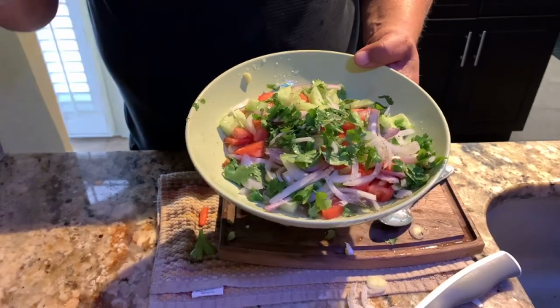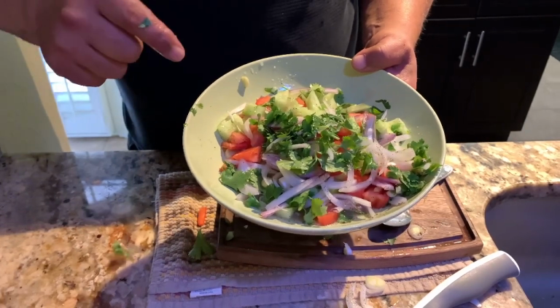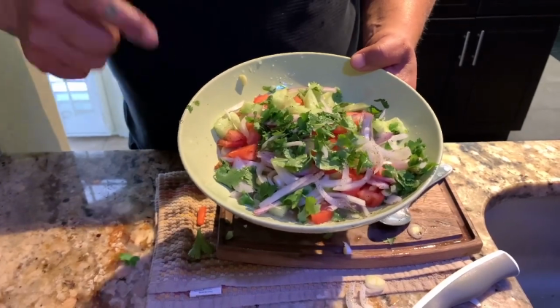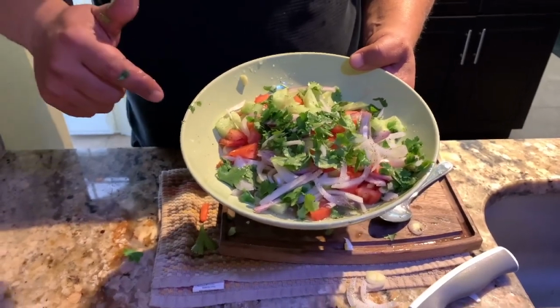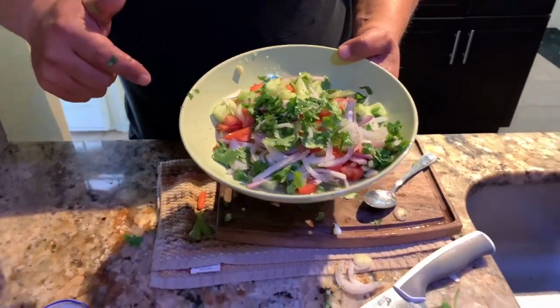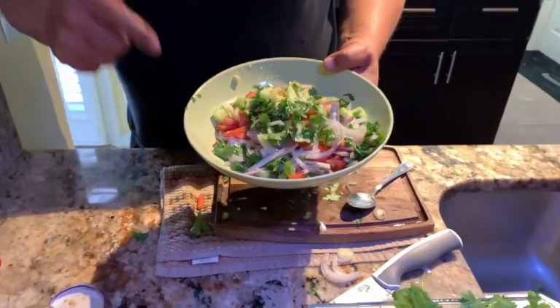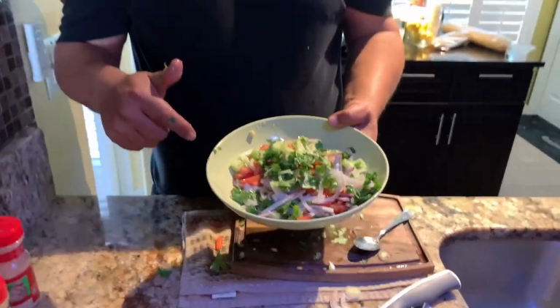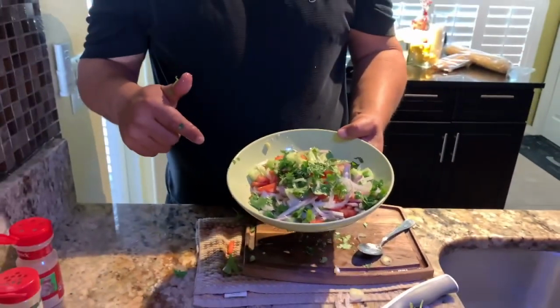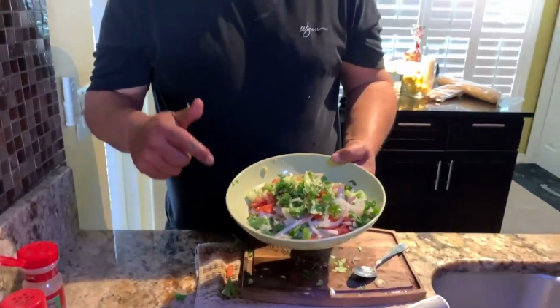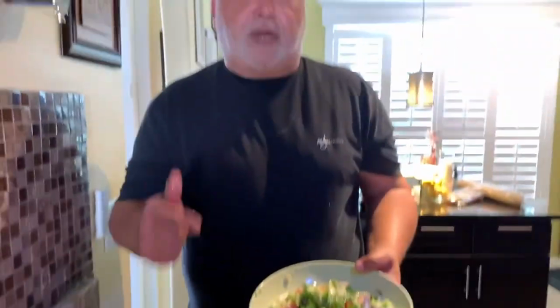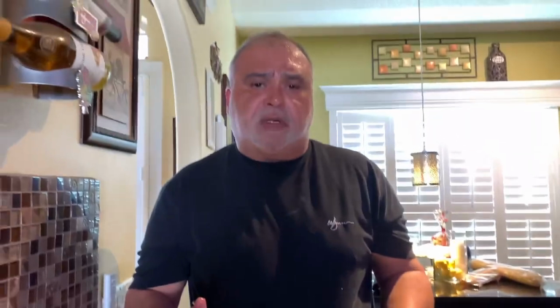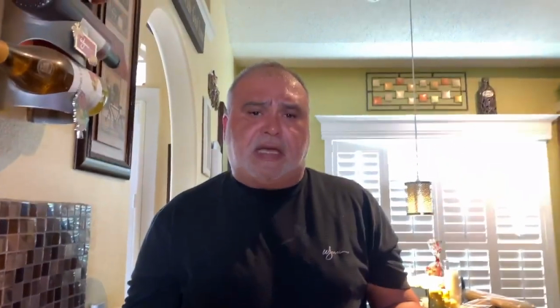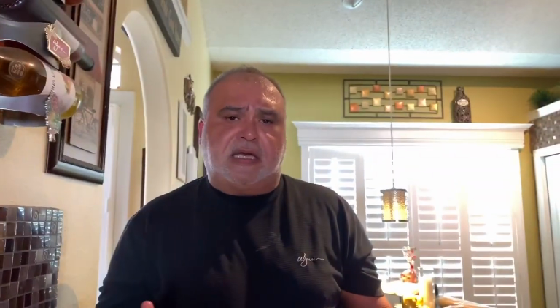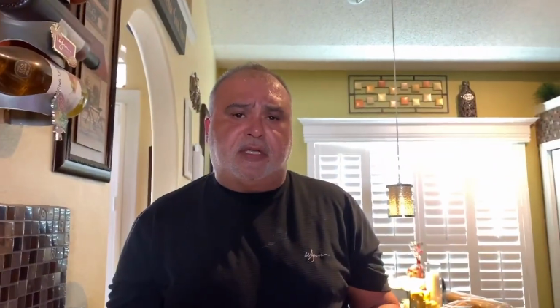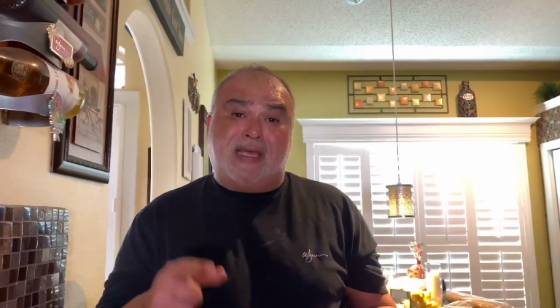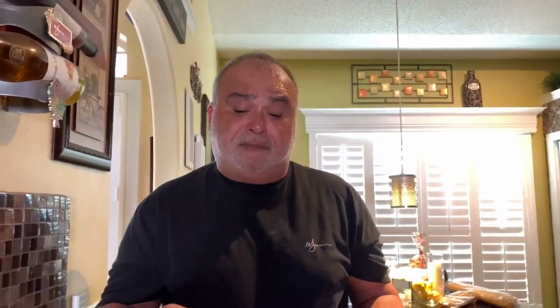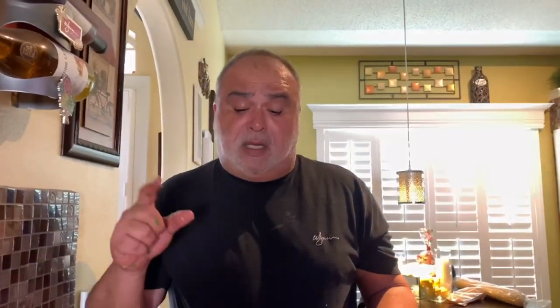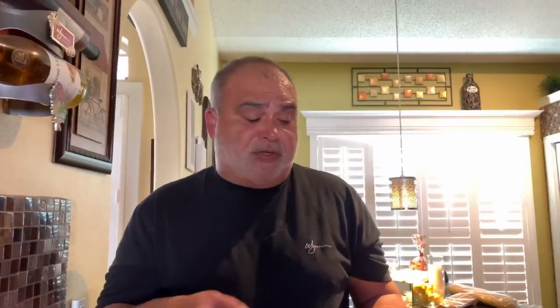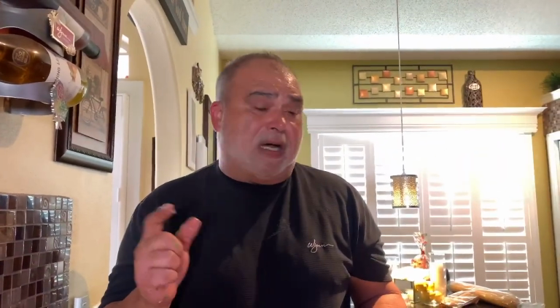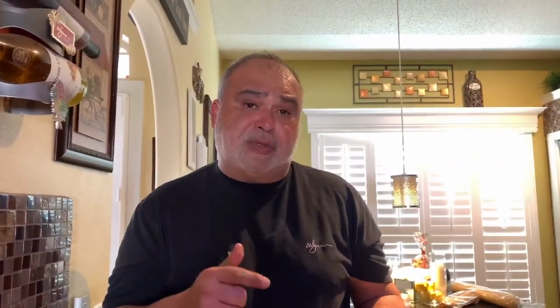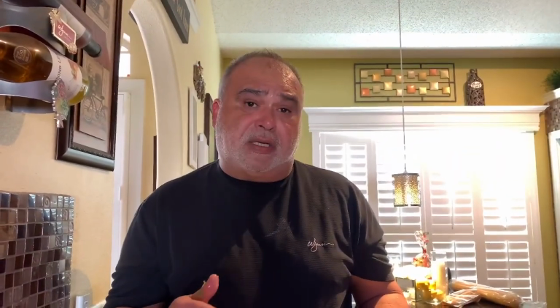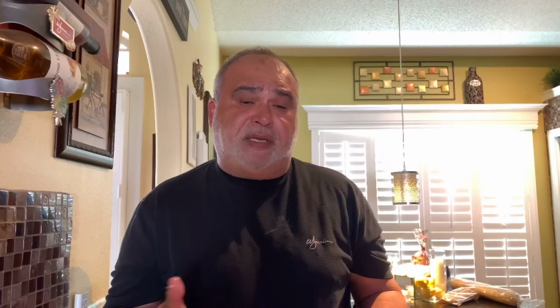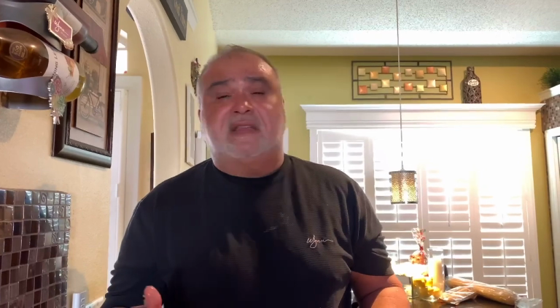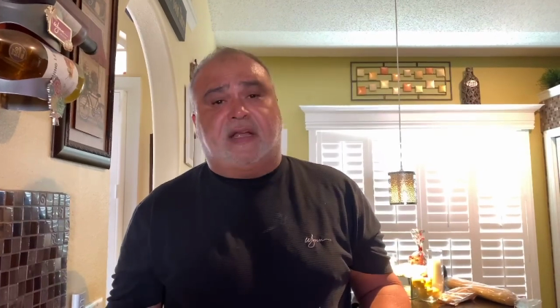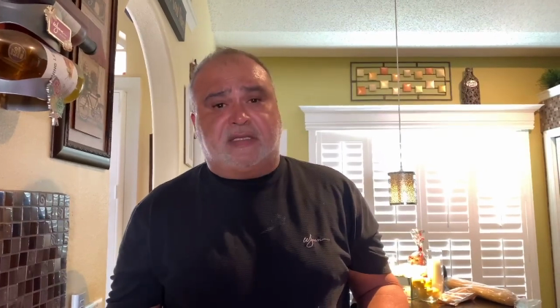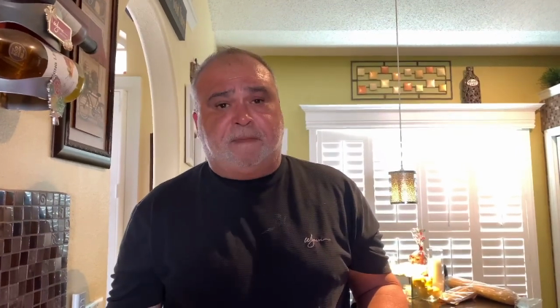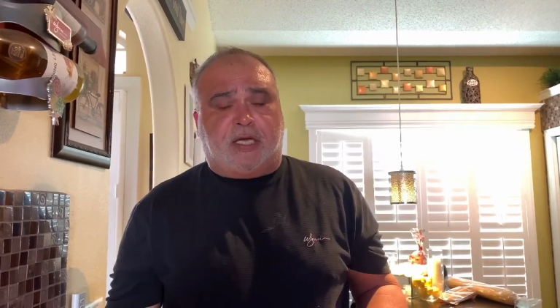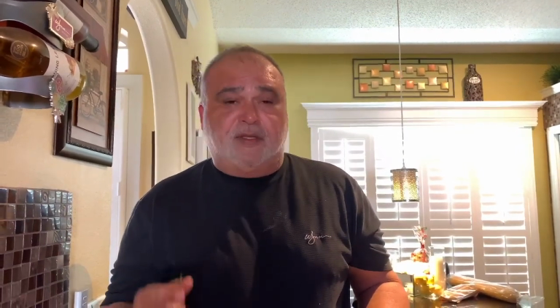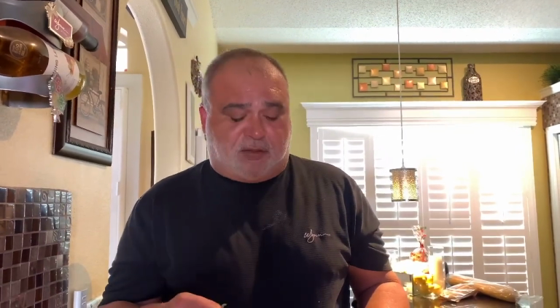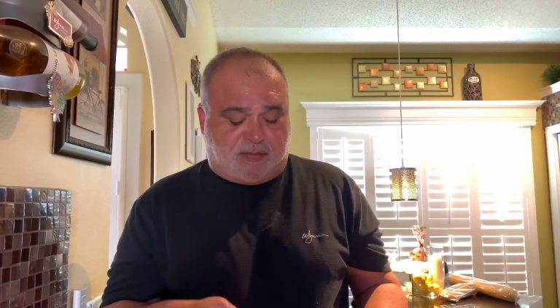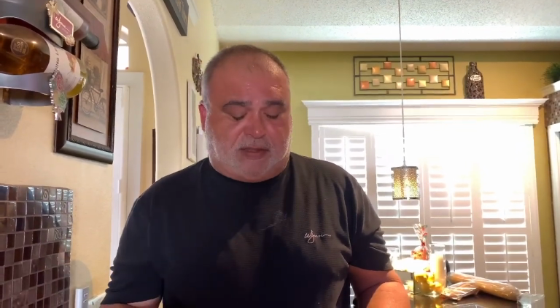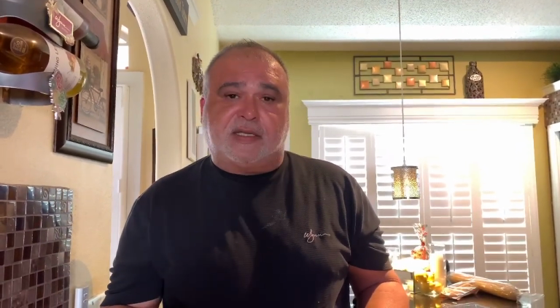The next step I'm going to show you is how we do the skewers, or the kebabs, and then I'll put them on the grill so you can see how we do it. Then I'll show you how to do the pita — it's very, very simple.